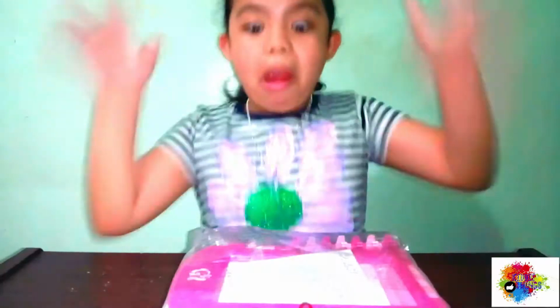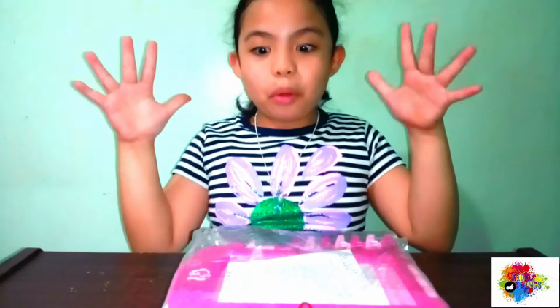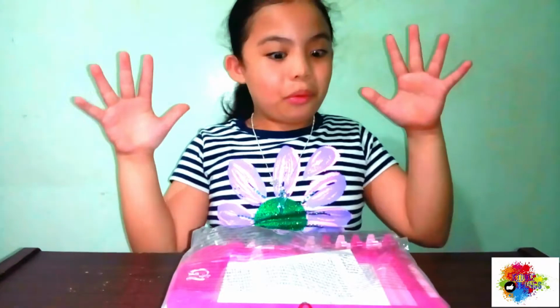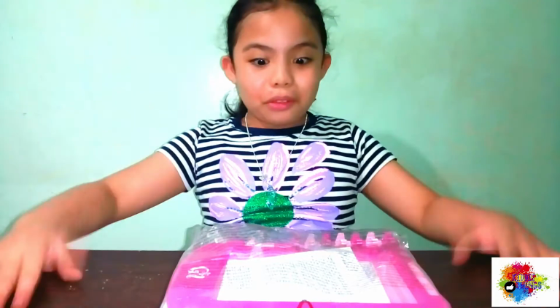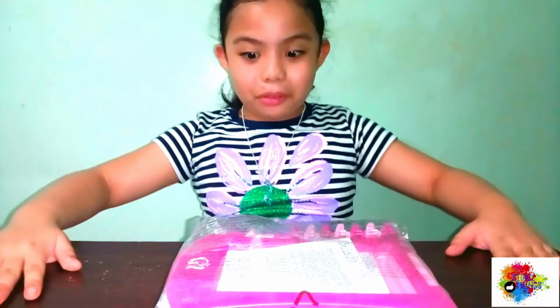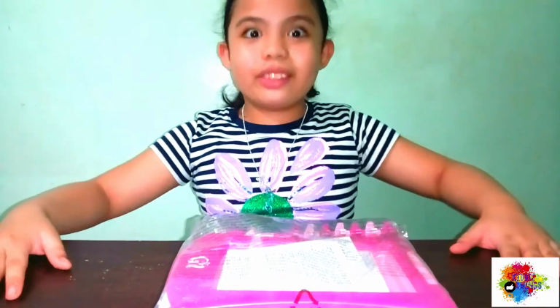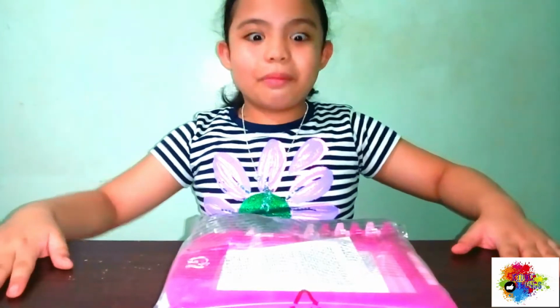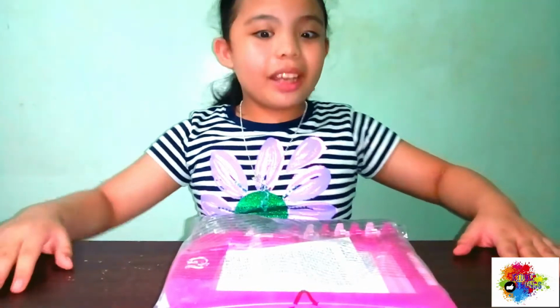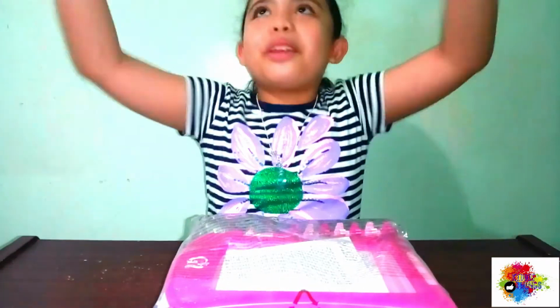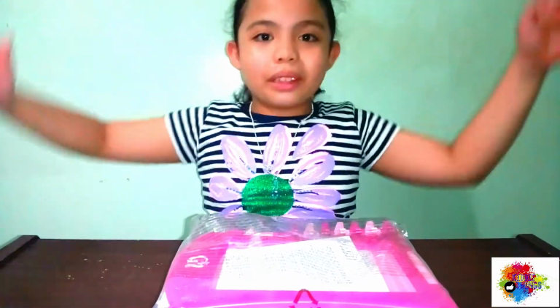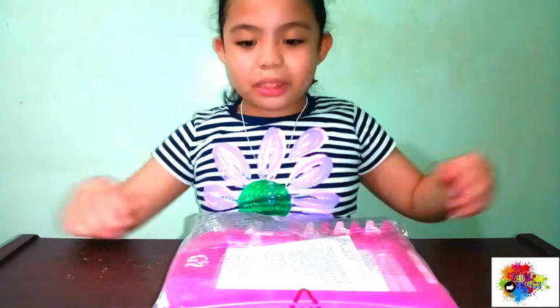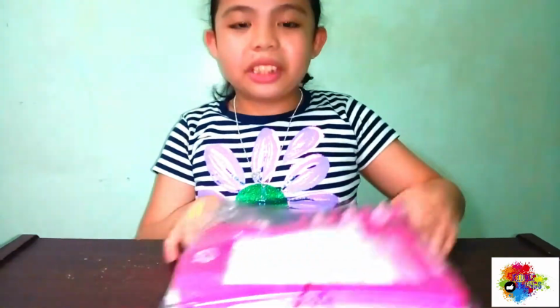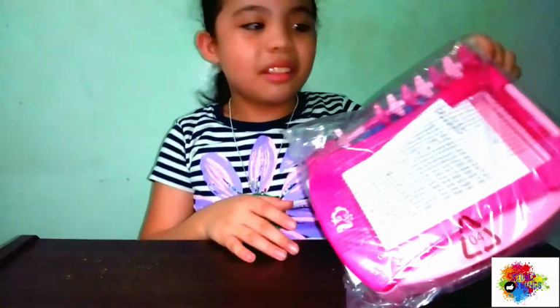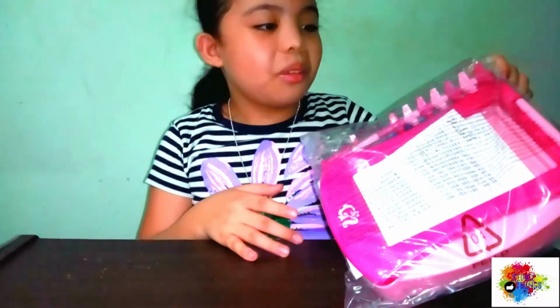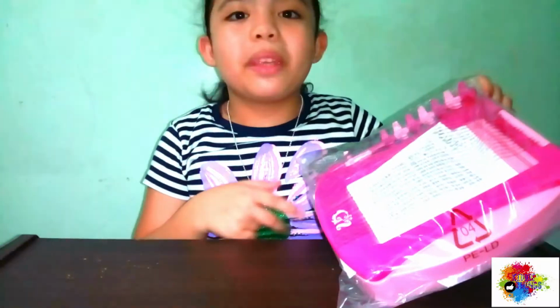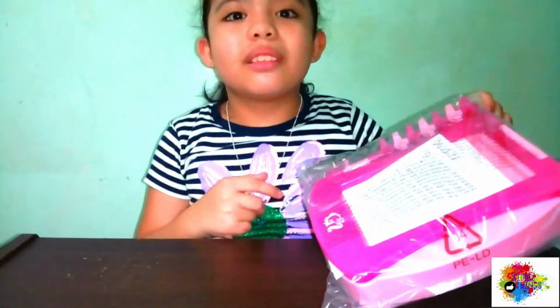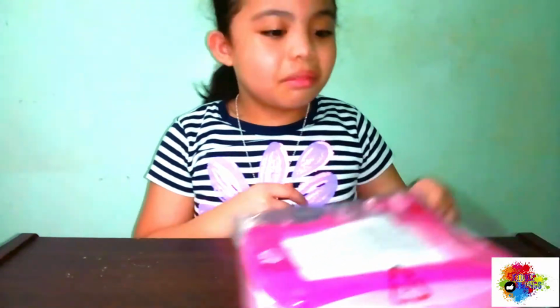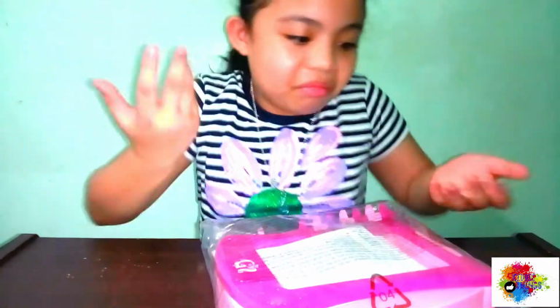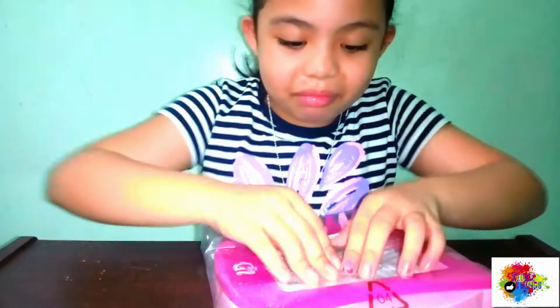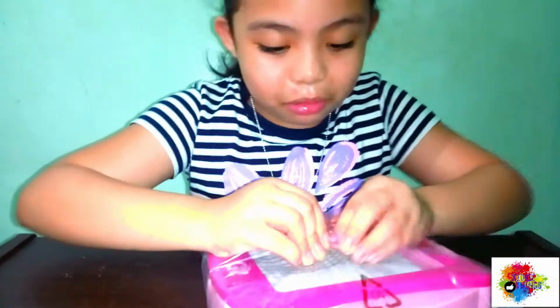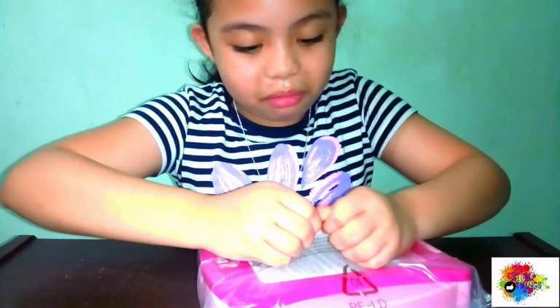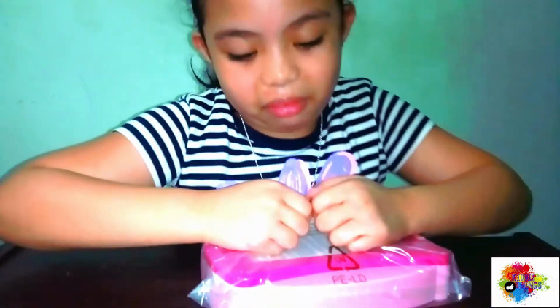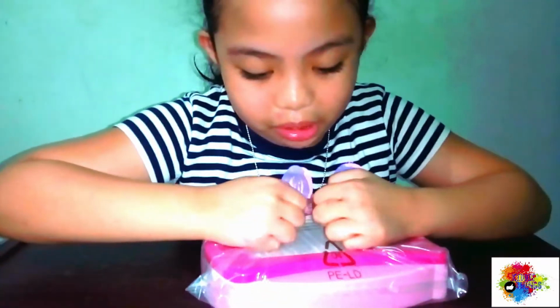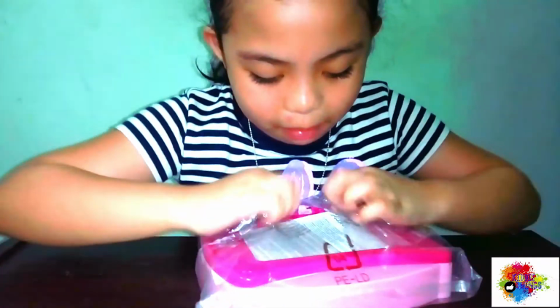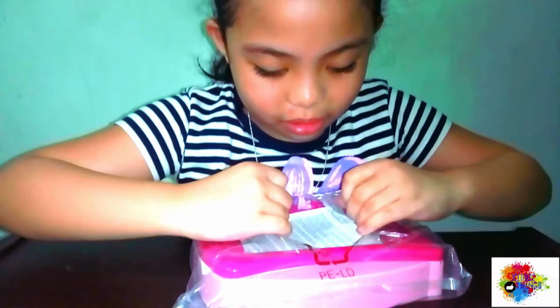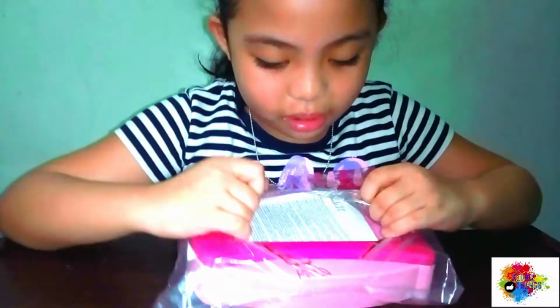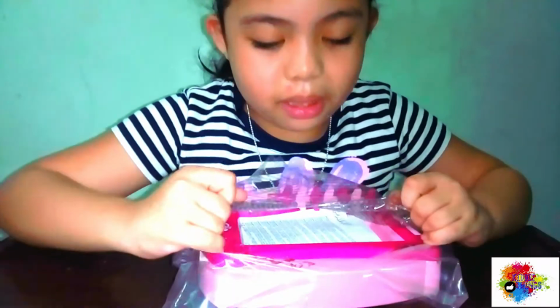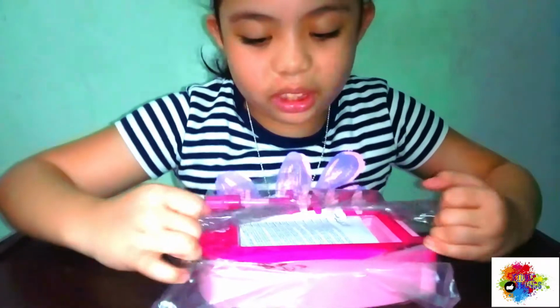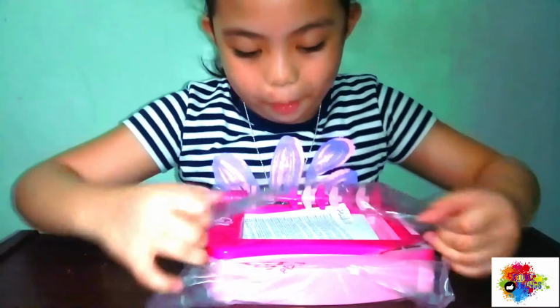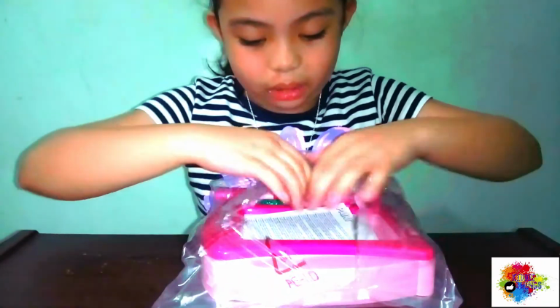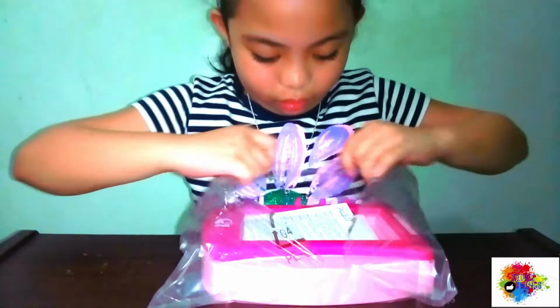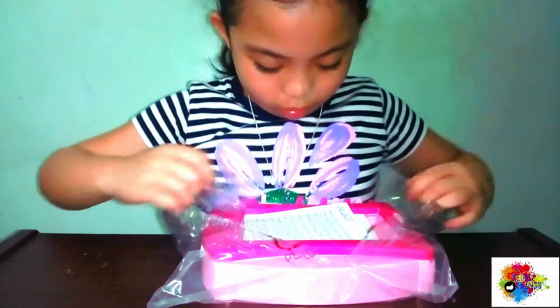Whoa! So it just — I just threw it in and it just magically opened. And what happened? Let's open it.